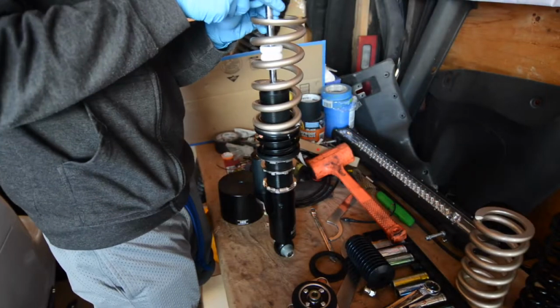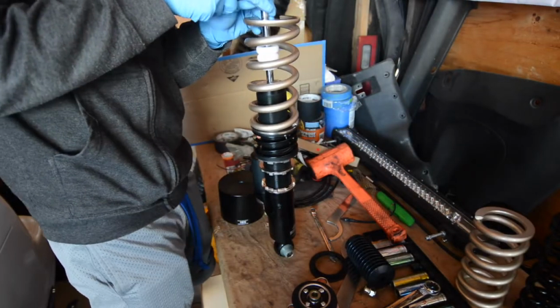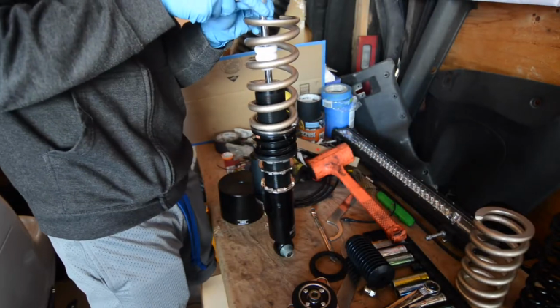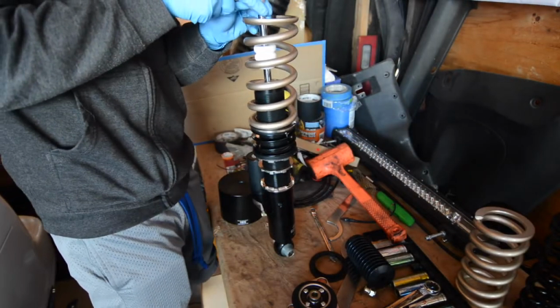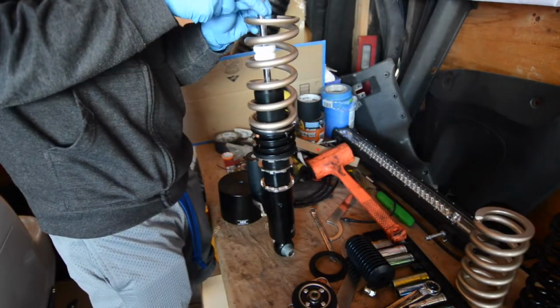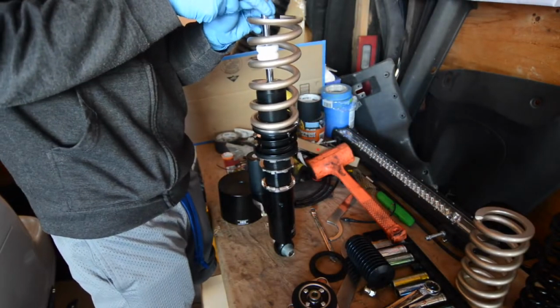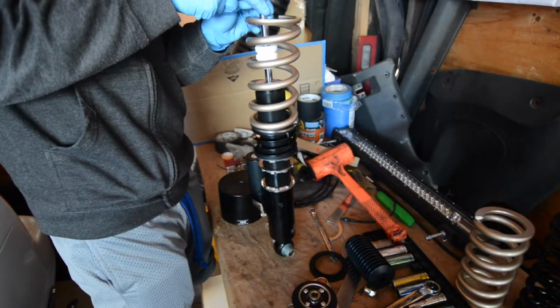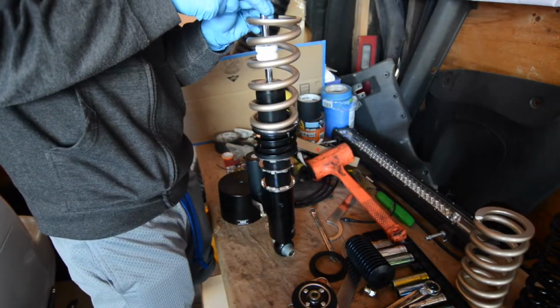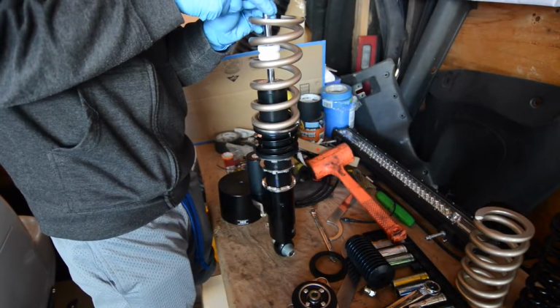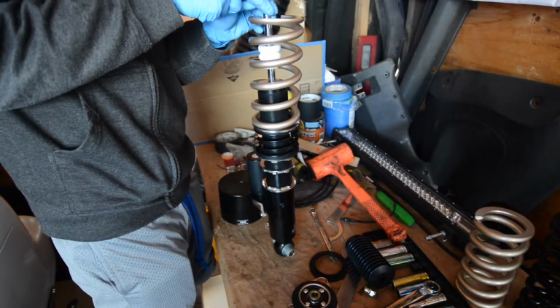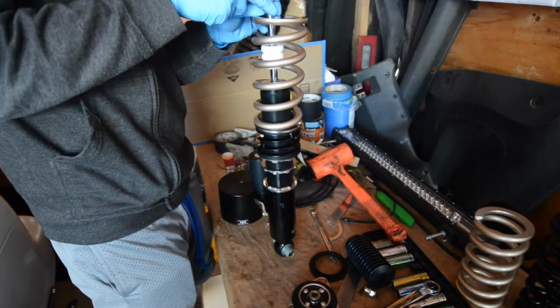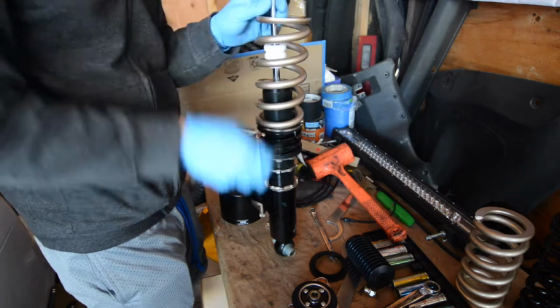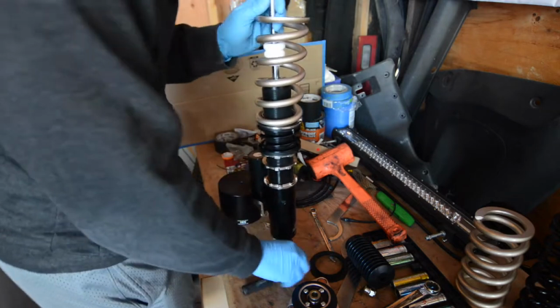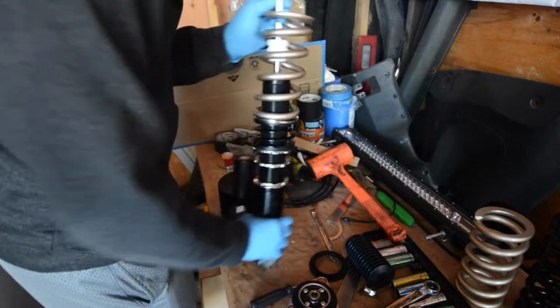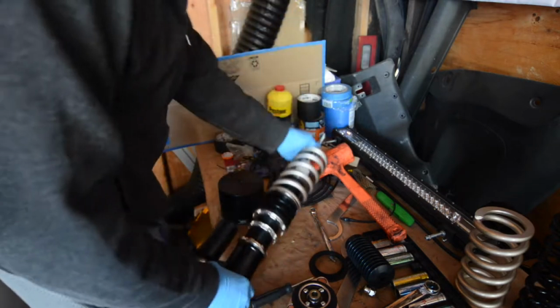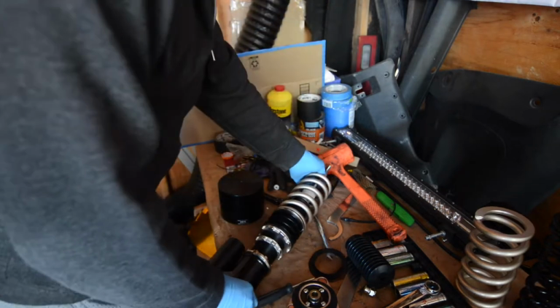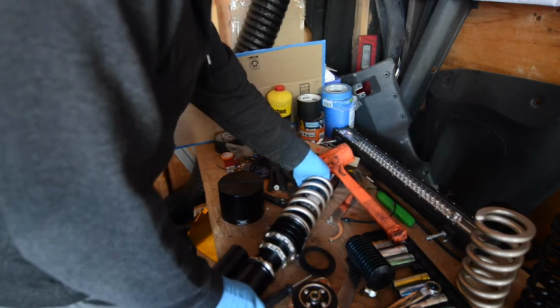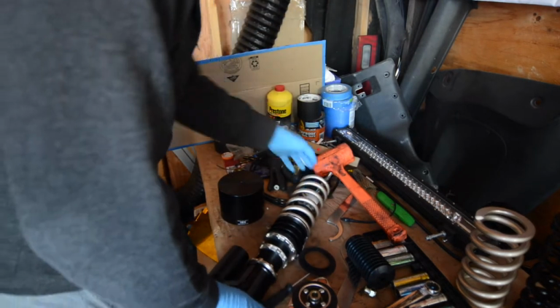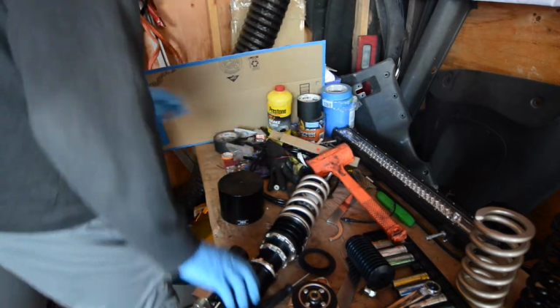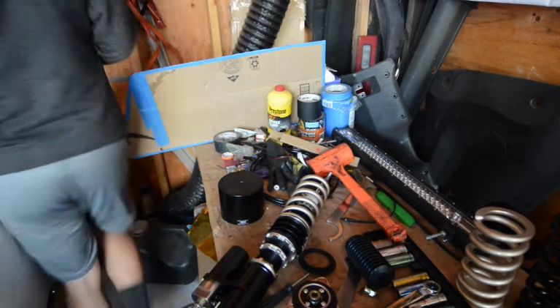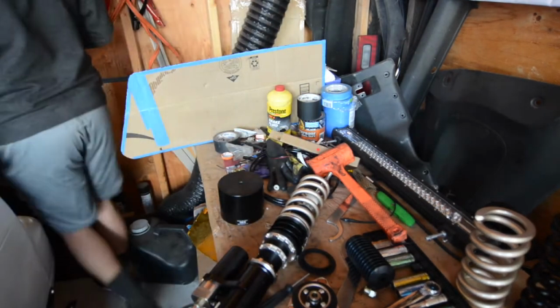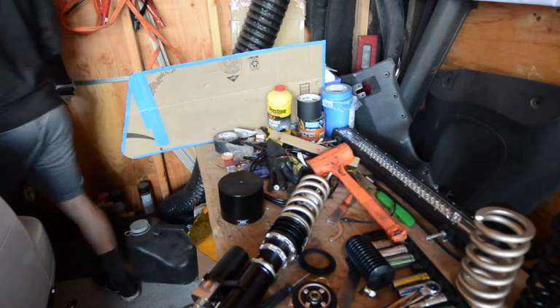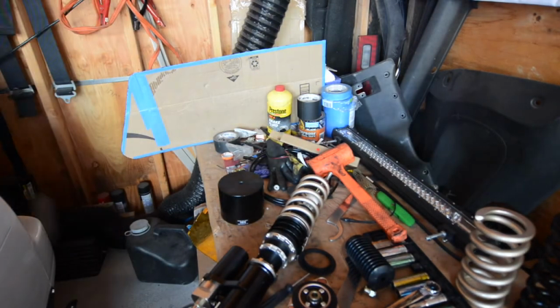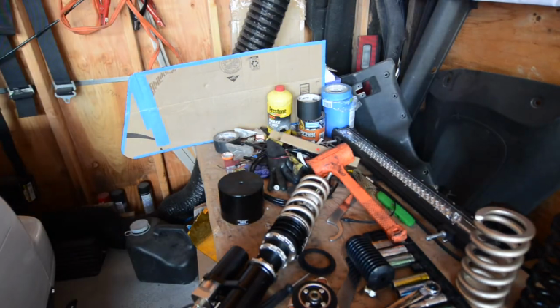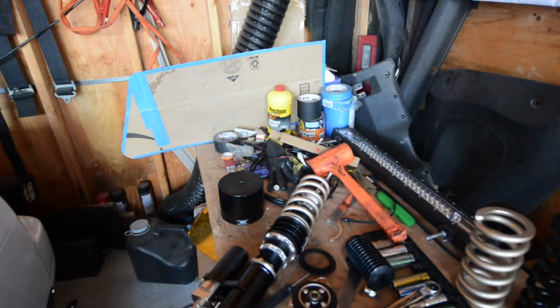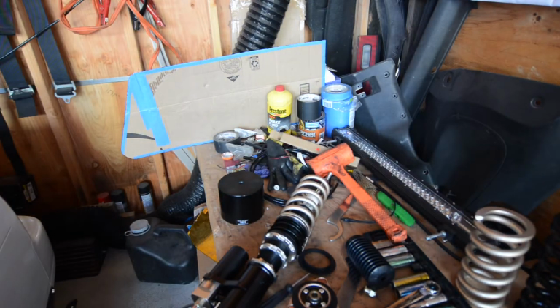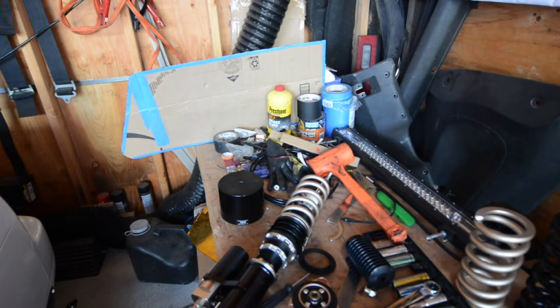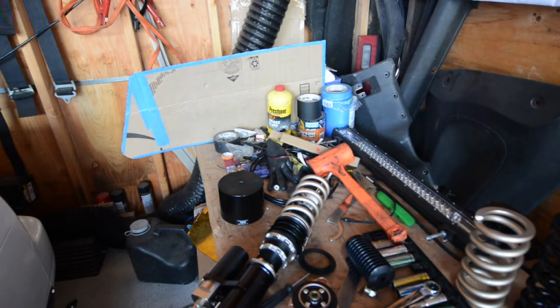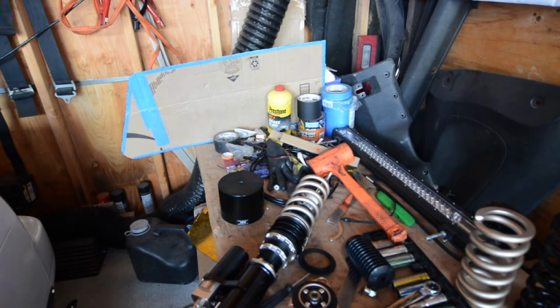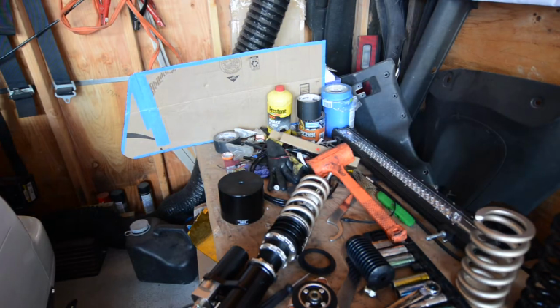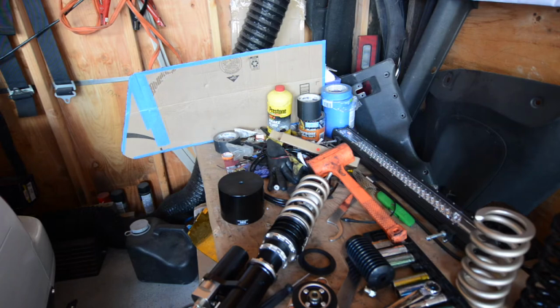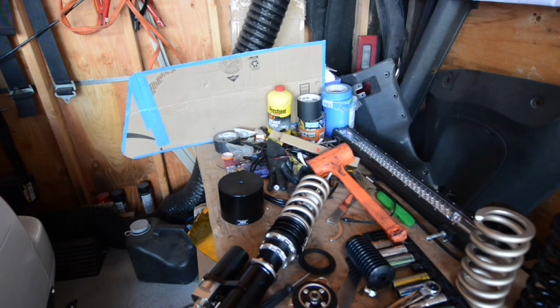There's also a C-clip on the top of the strut near where the washer was removed. We're going to go ahead and remove that as well, as it is needed to install the air cups.